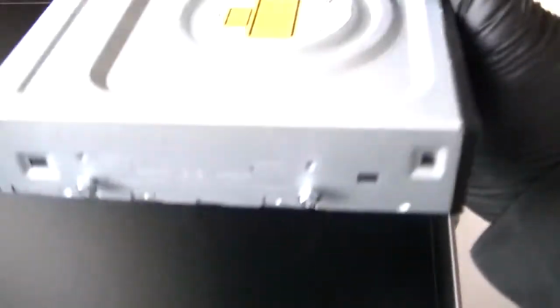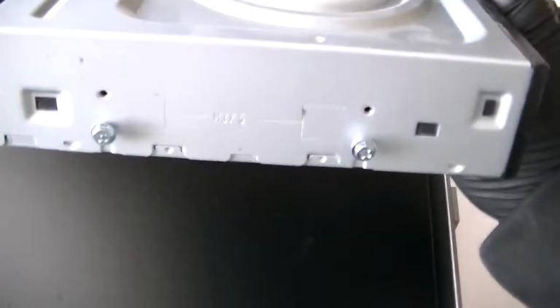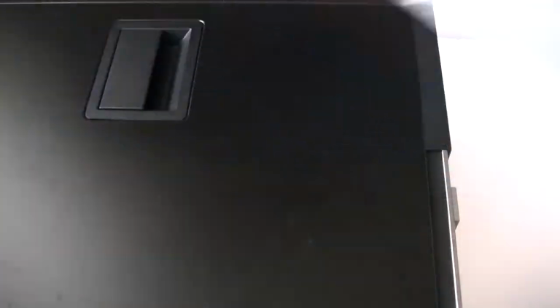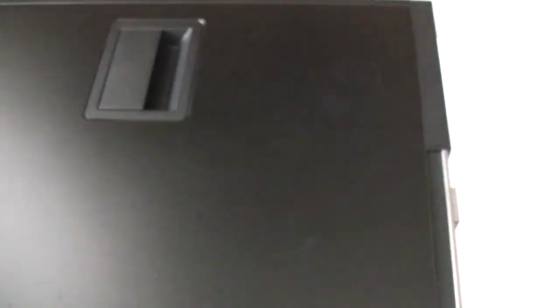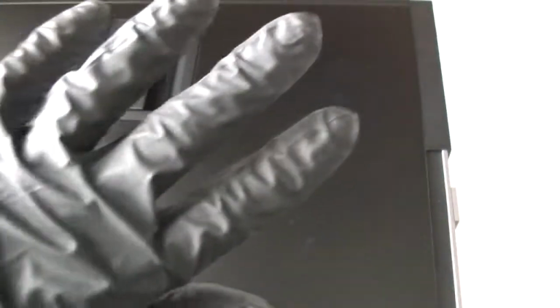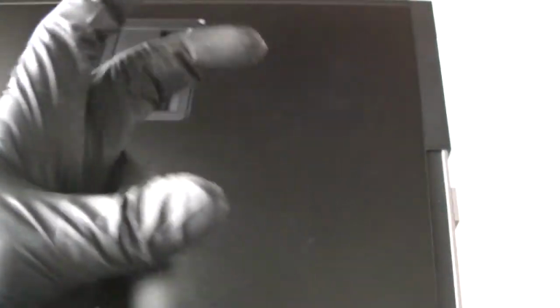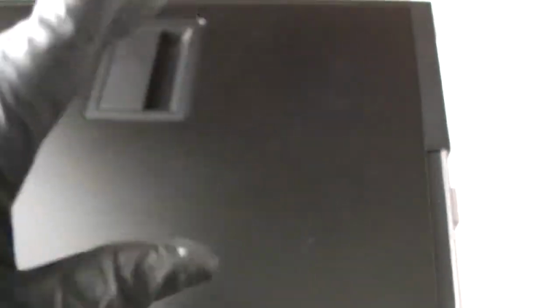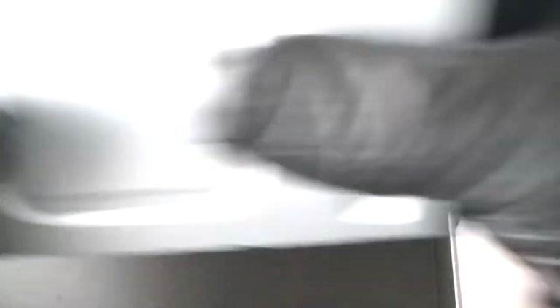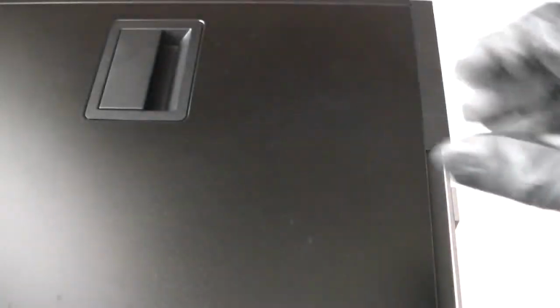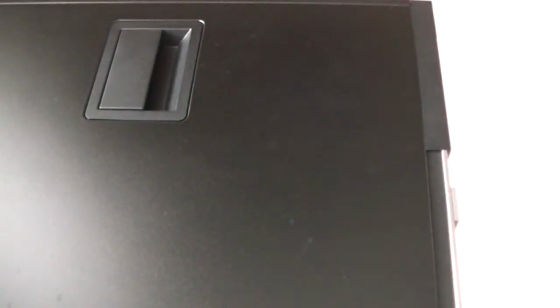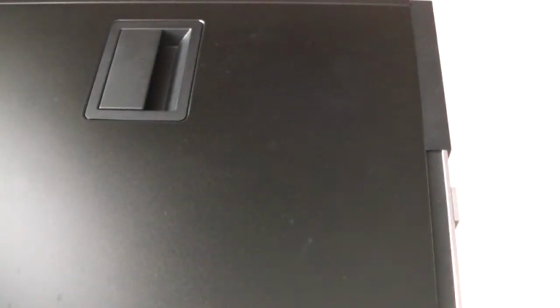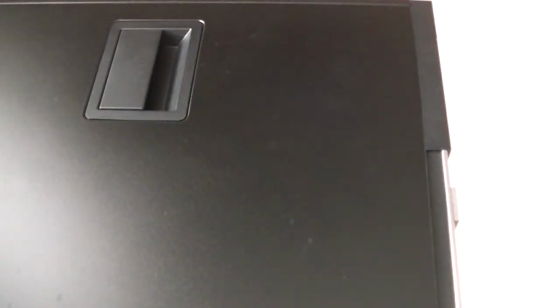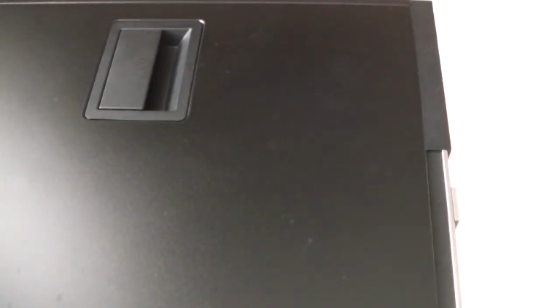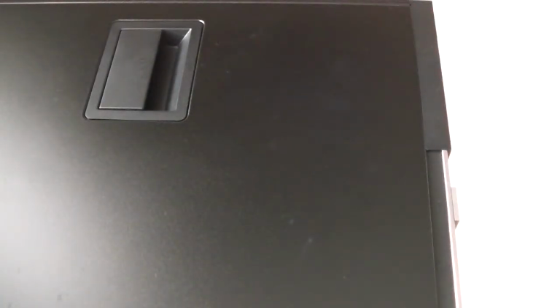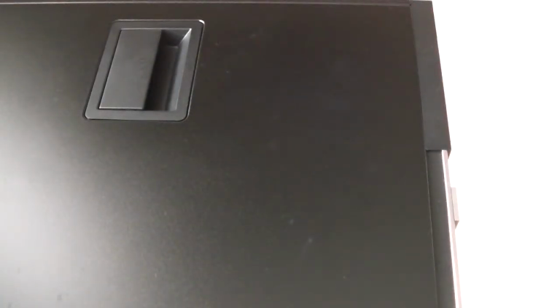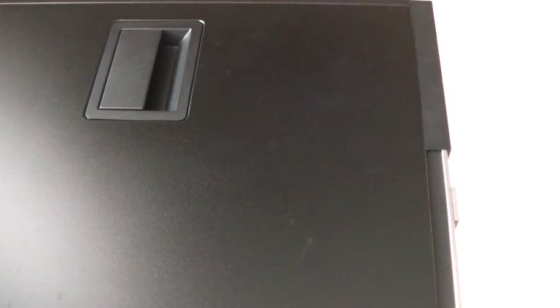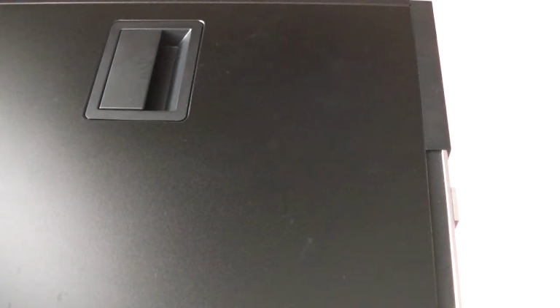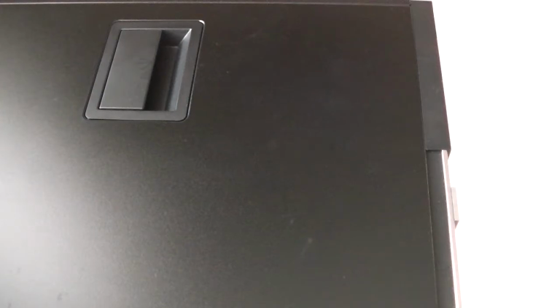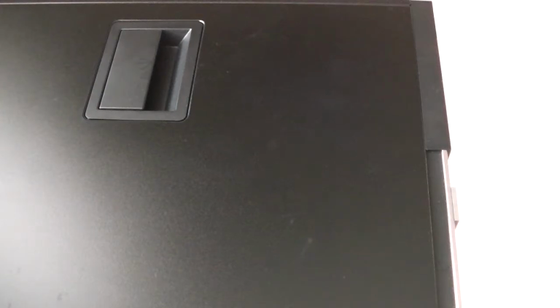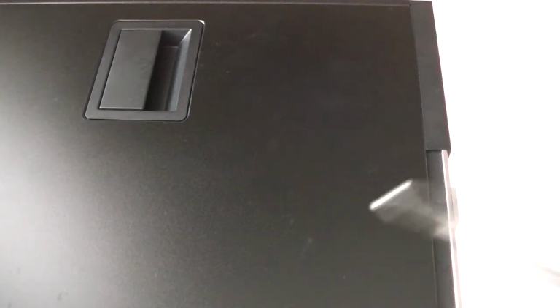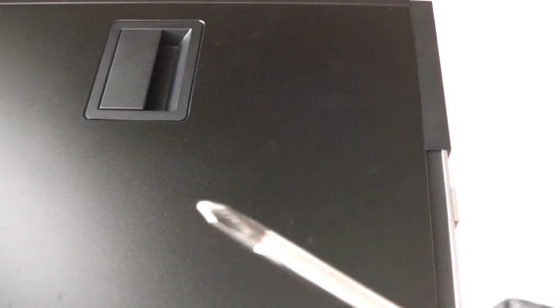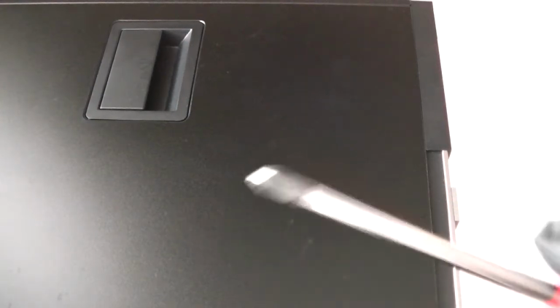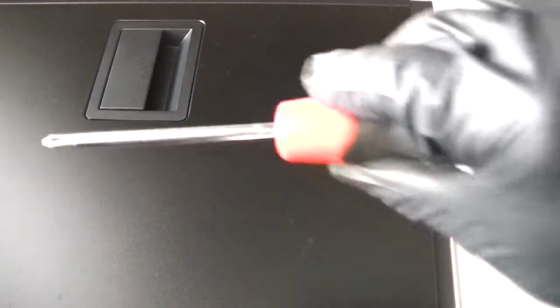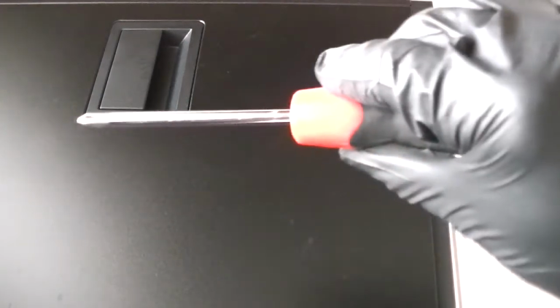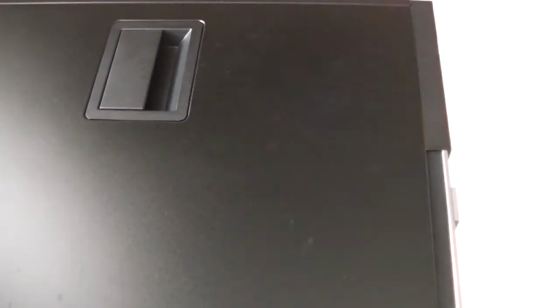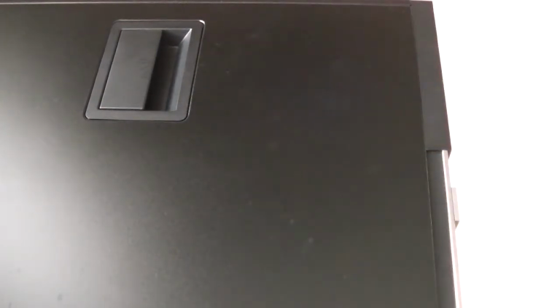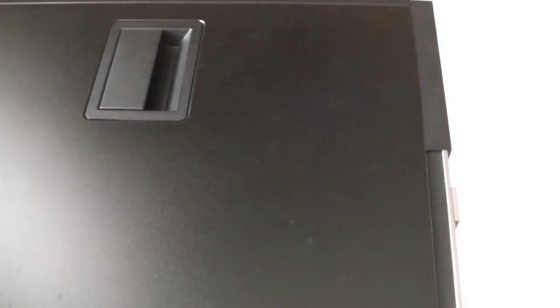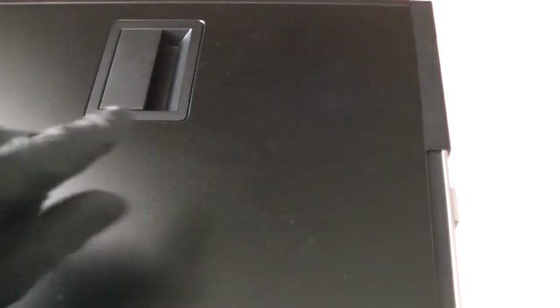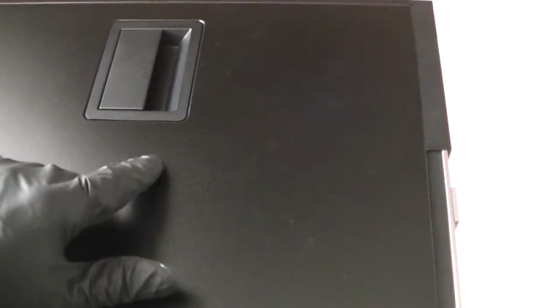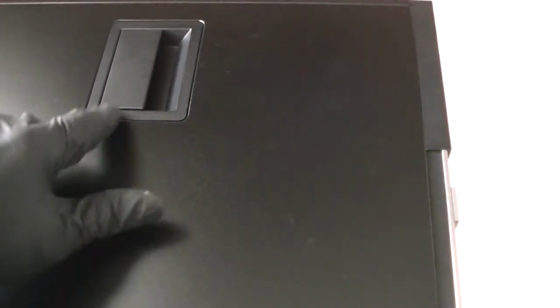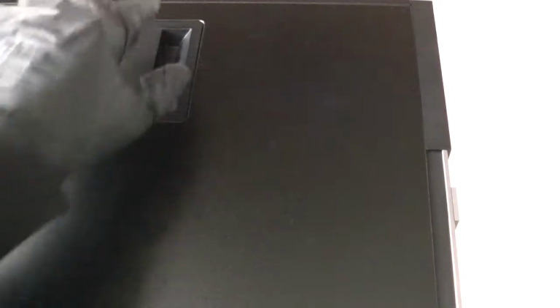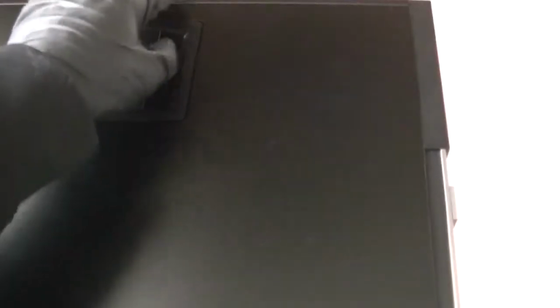What you're going to need is wear some latex gloves and get yourself a Phillips screwdriver, and you're going to remove the side panel cover right here.